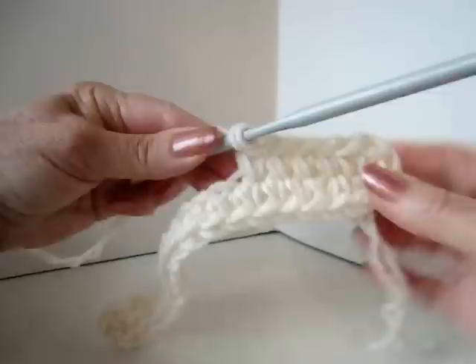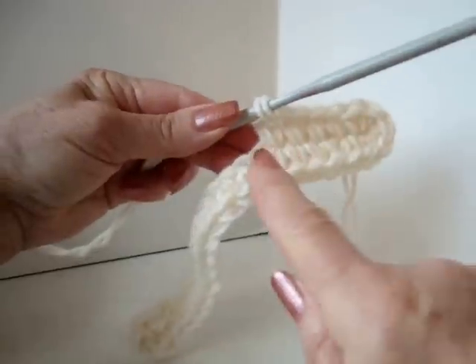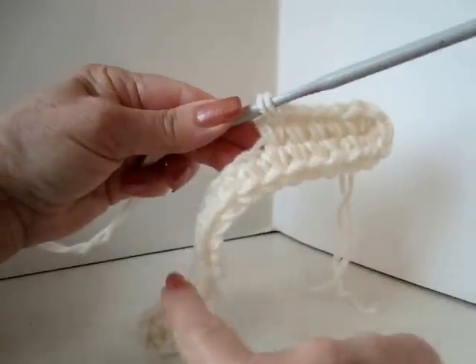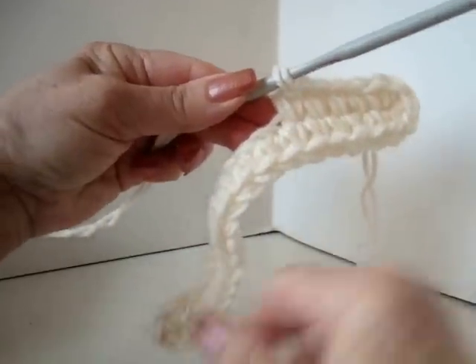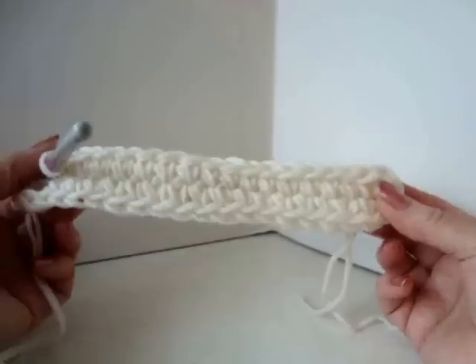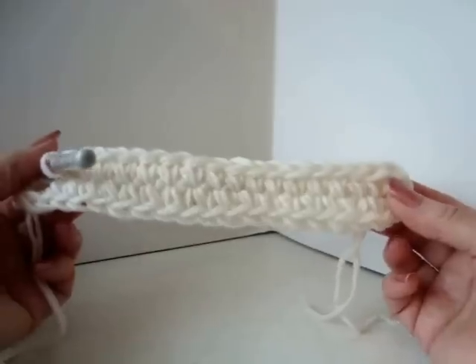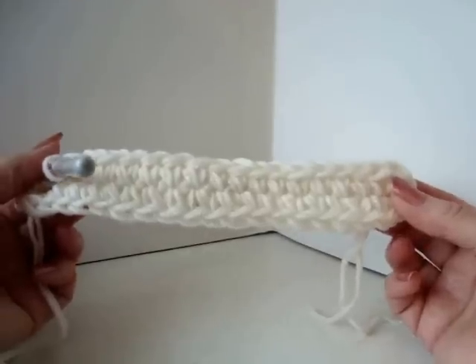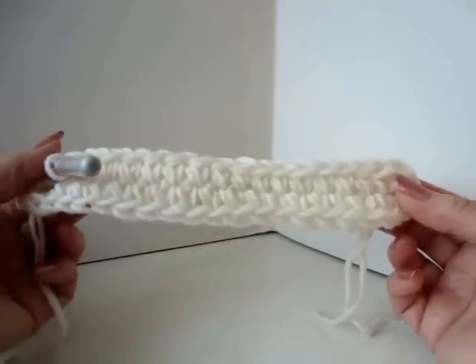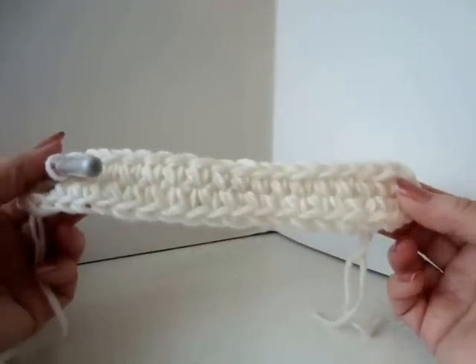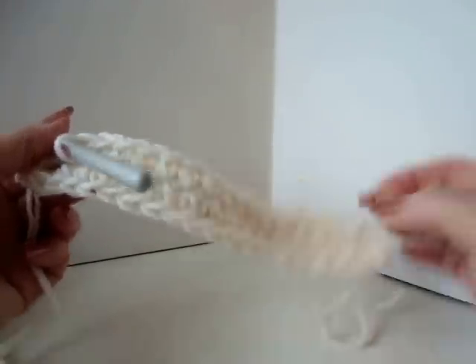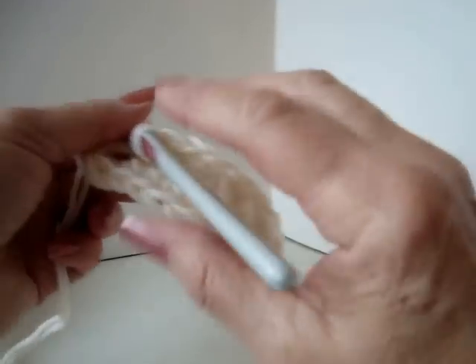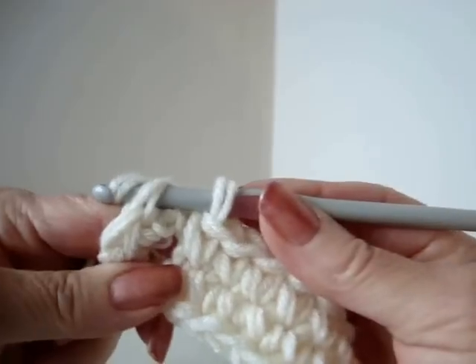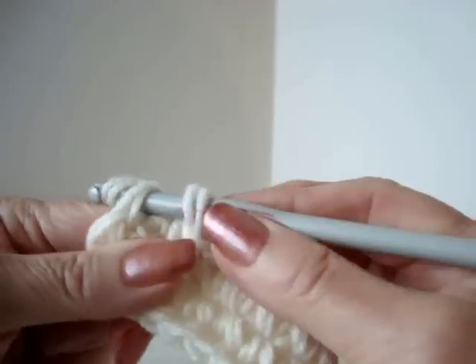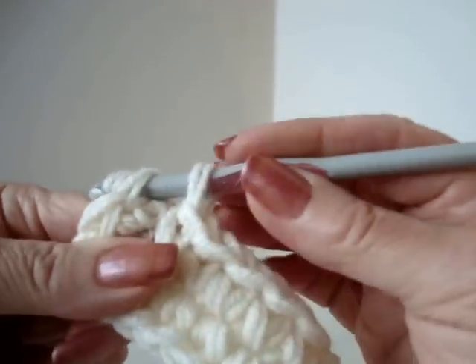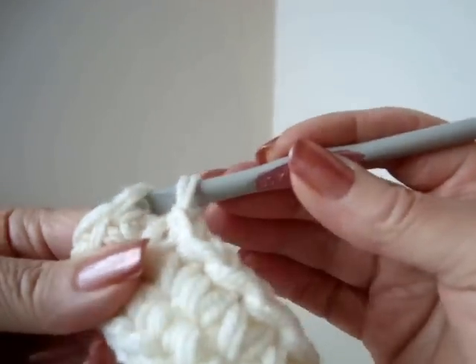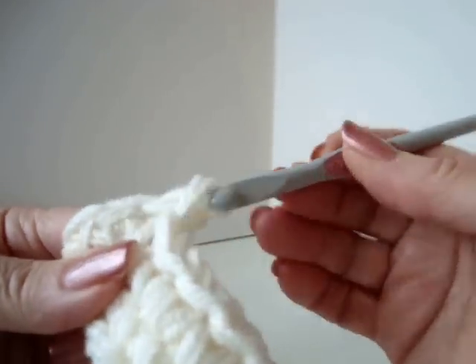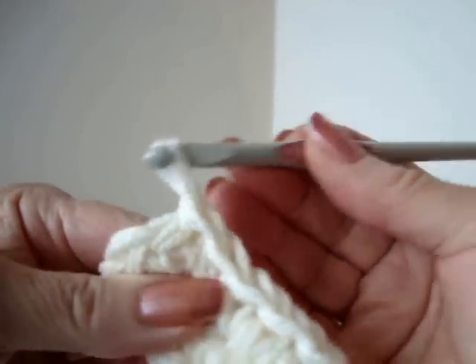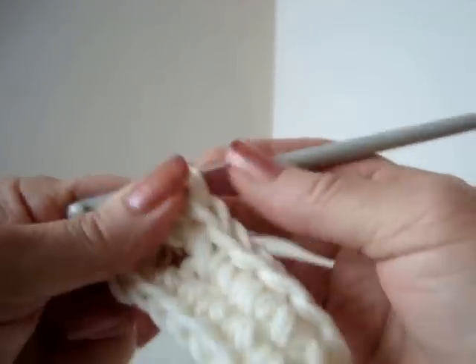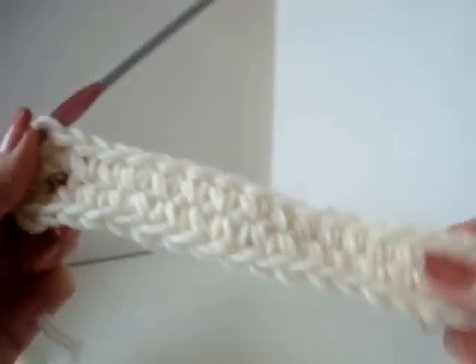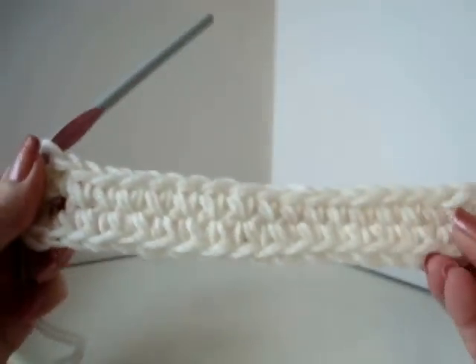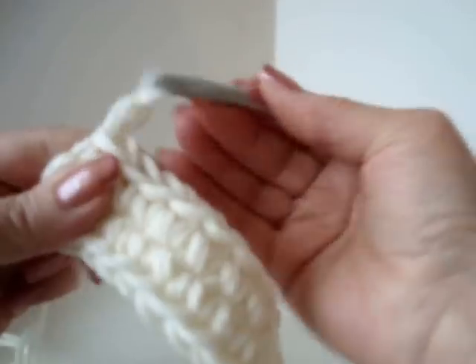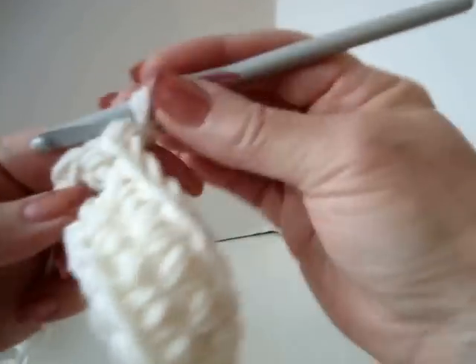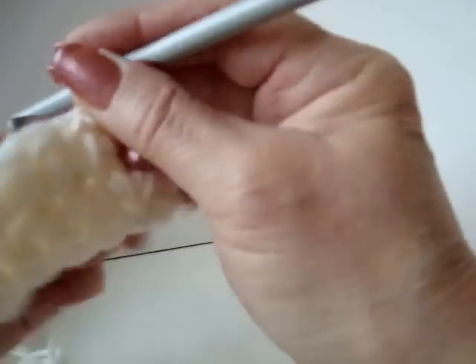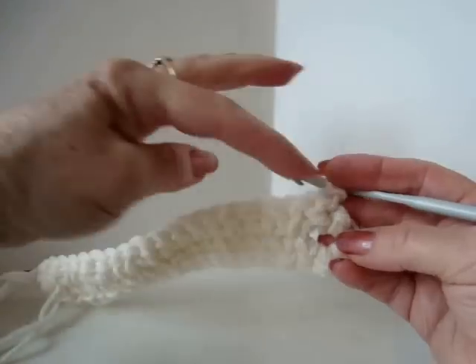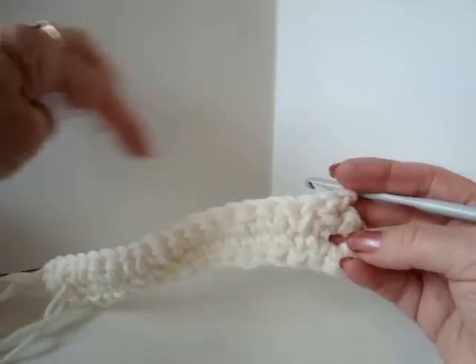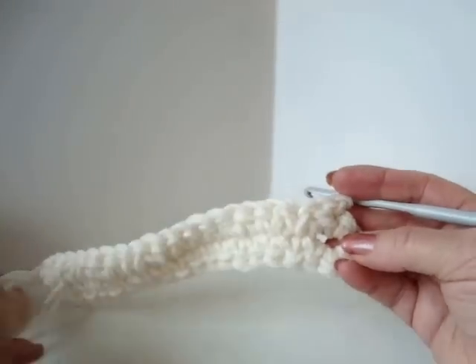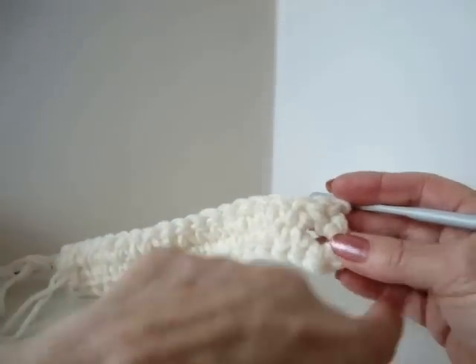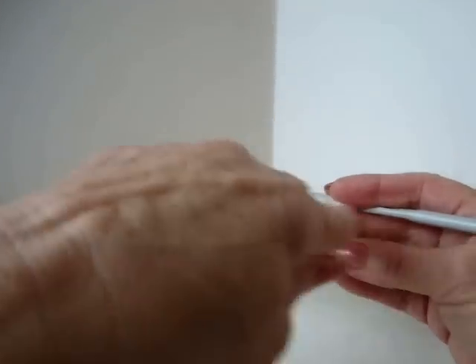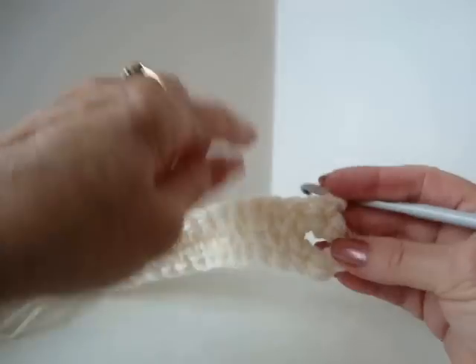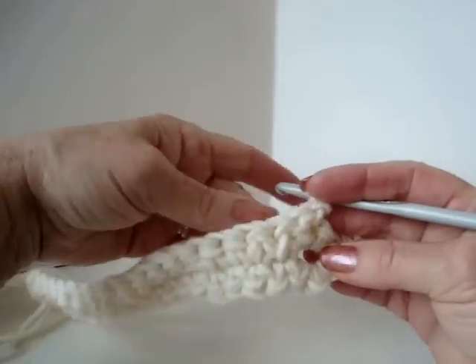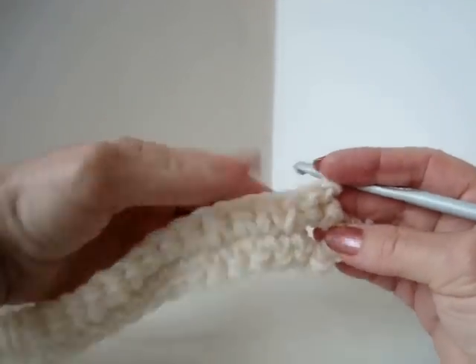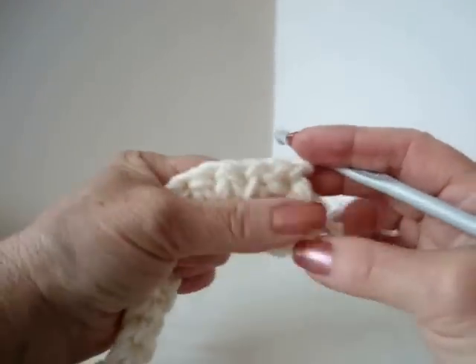I'm going to work all the way down. I've worked all the way down that side of the chain and reached the end of the row, and I'm going to slip stitch to join. Chain 1 and turn, and single crochet in each stitch all the way around.